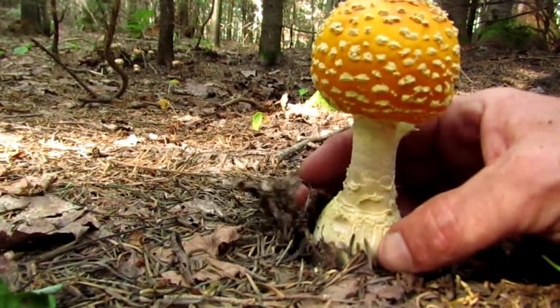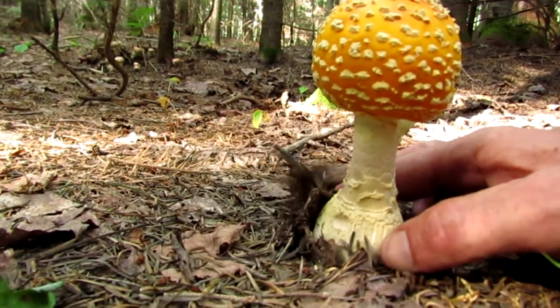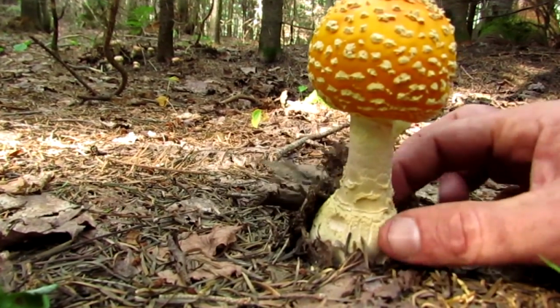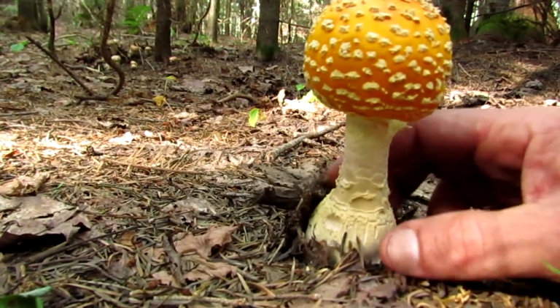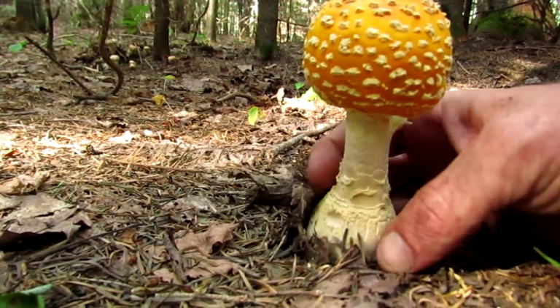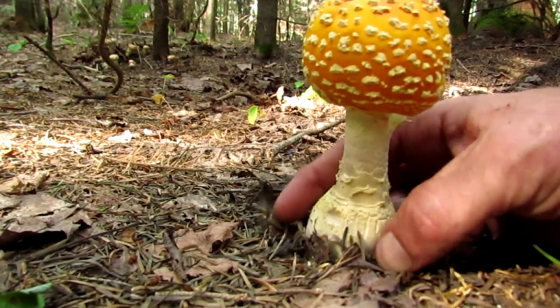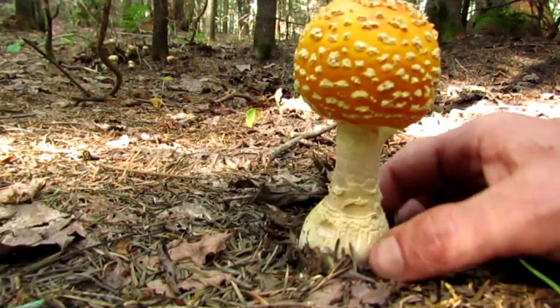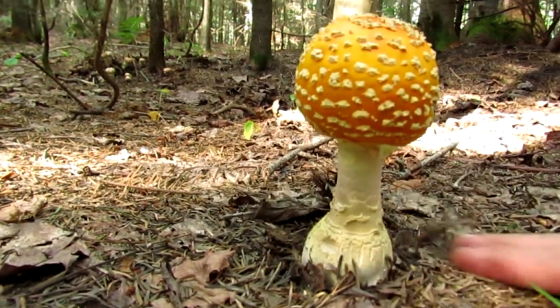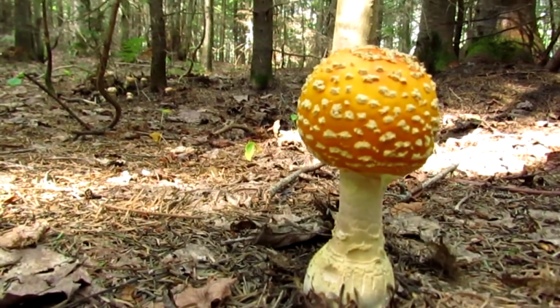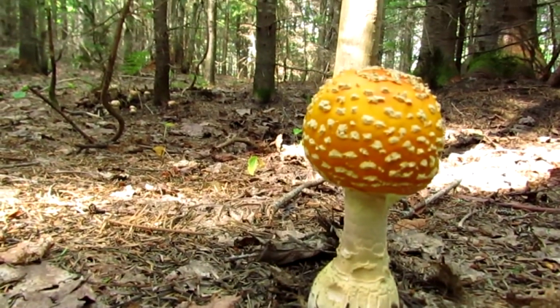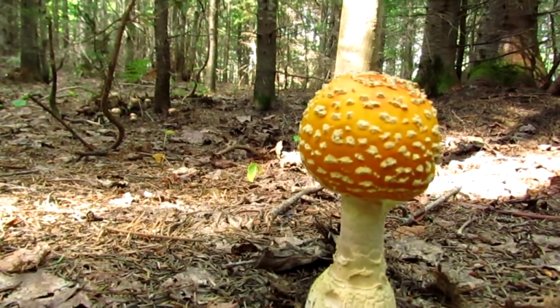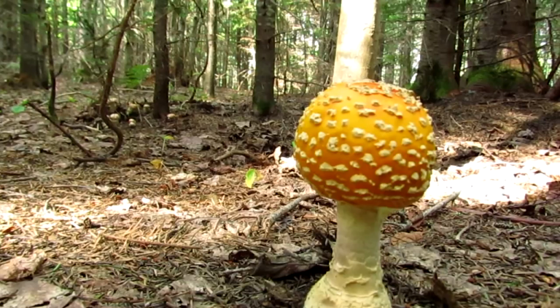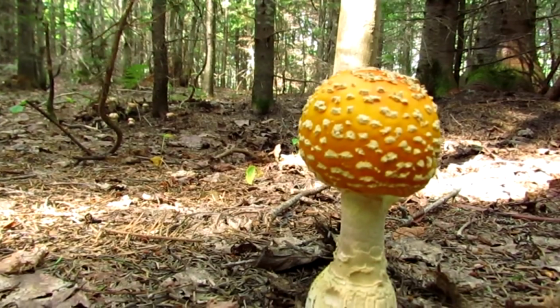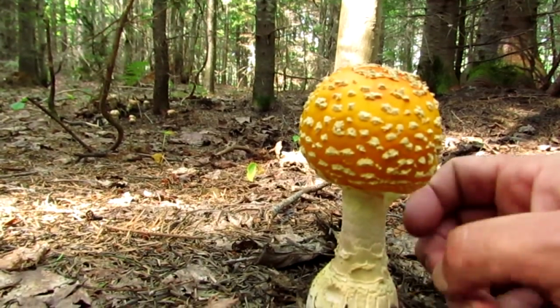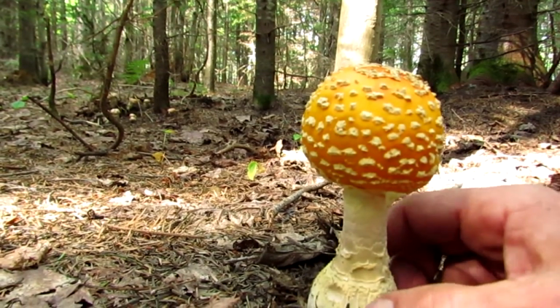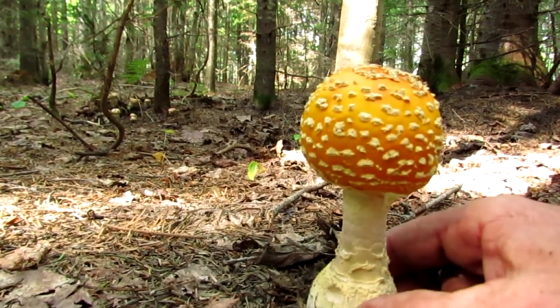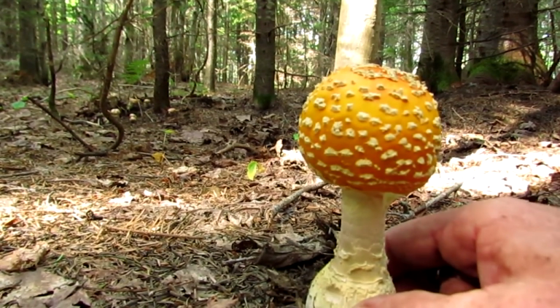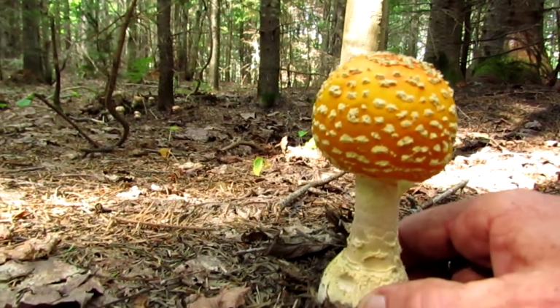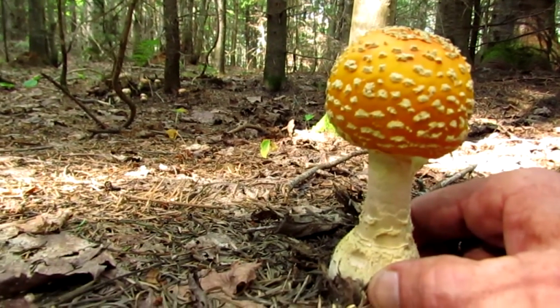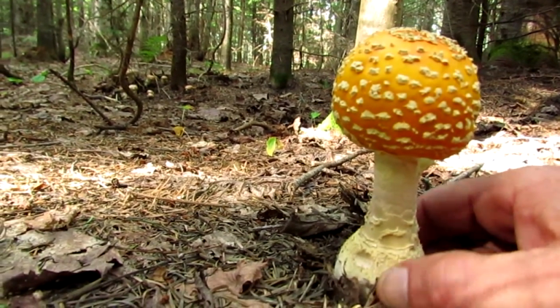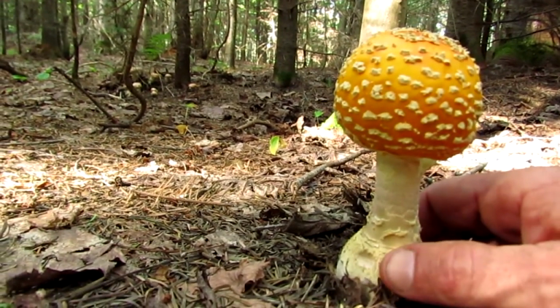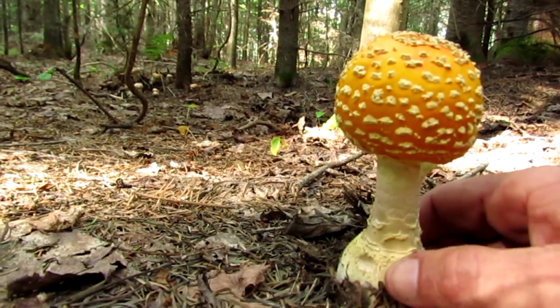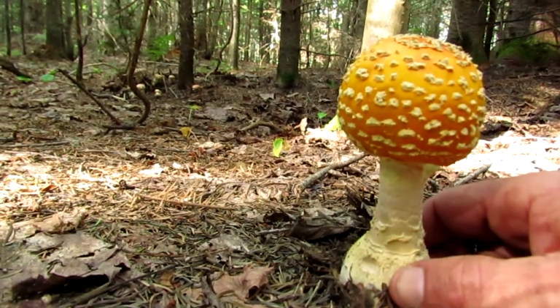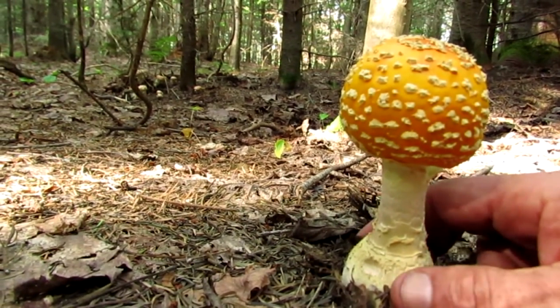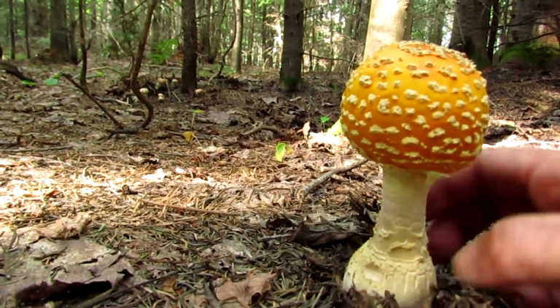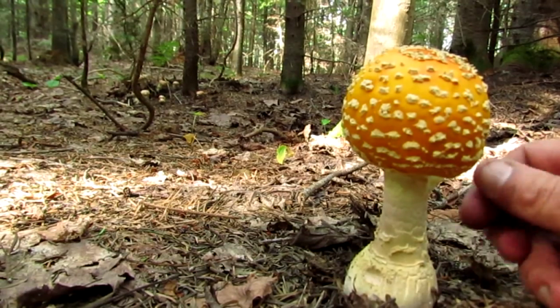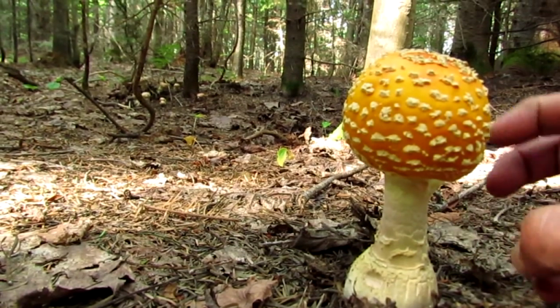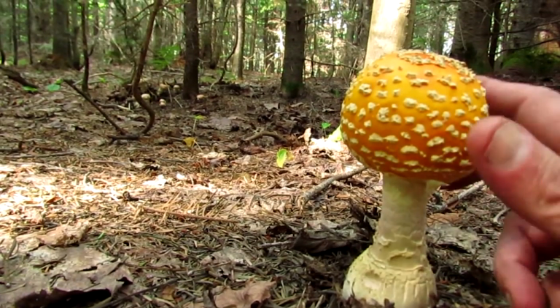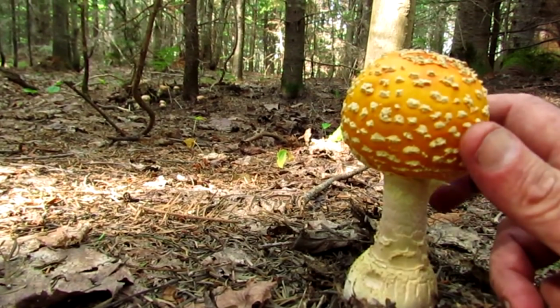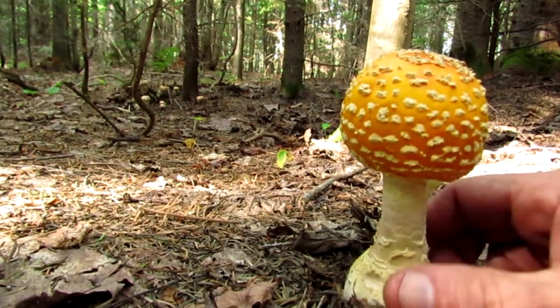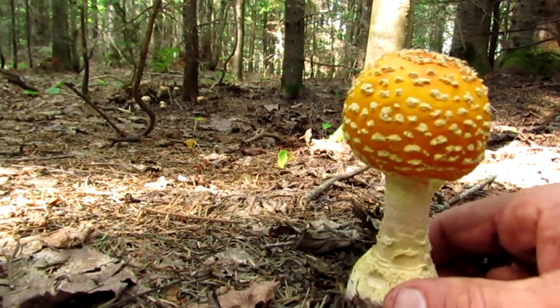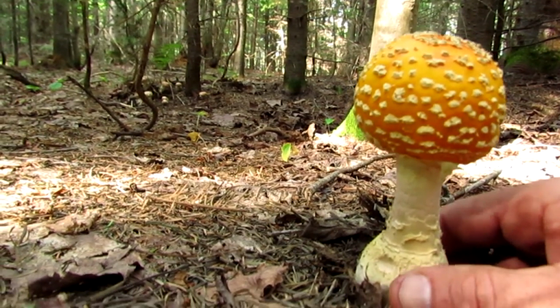You can tell it's an Amanita because of the volva. This was written extensively by — I think it's George Watson. He calls it Soma and he claims that they reference this in the Rig Vedas from India.